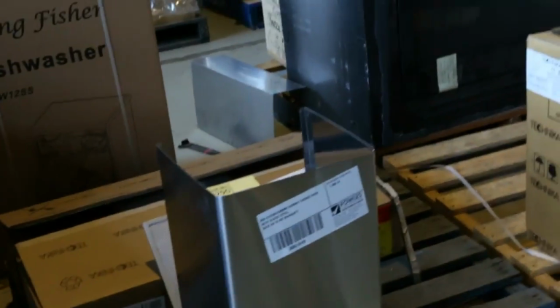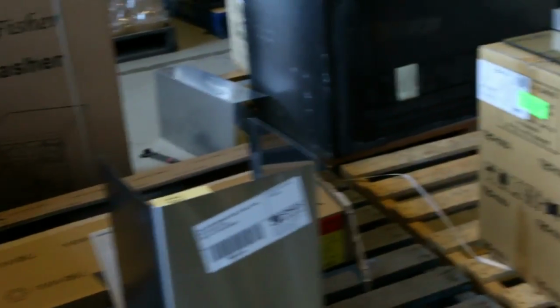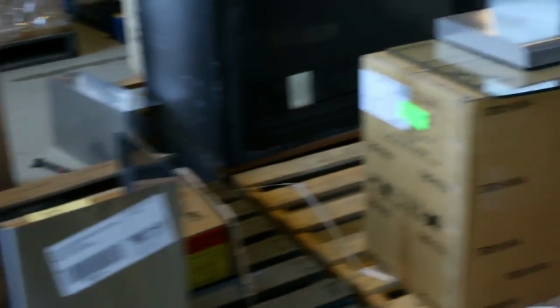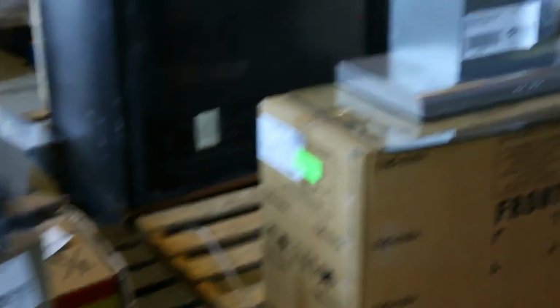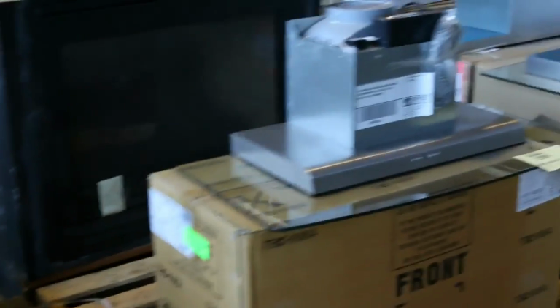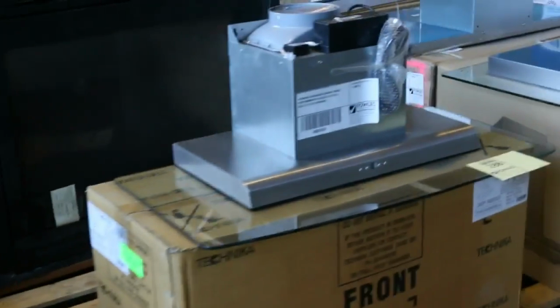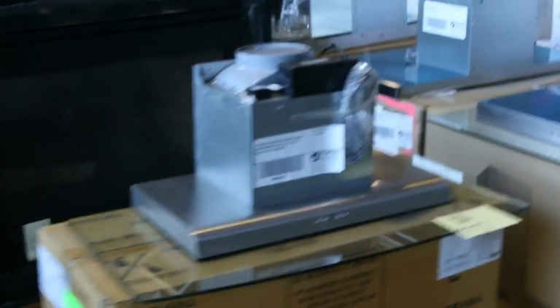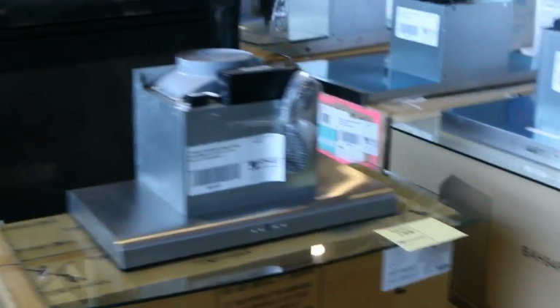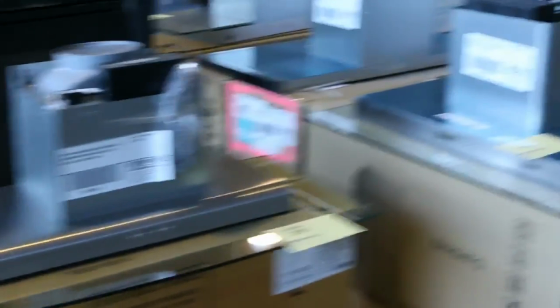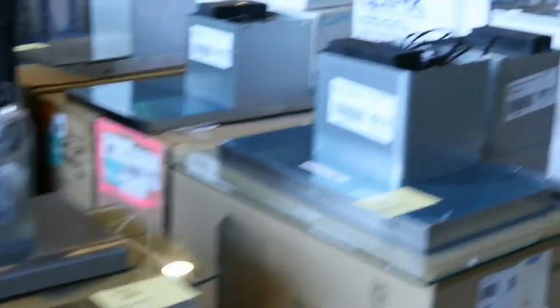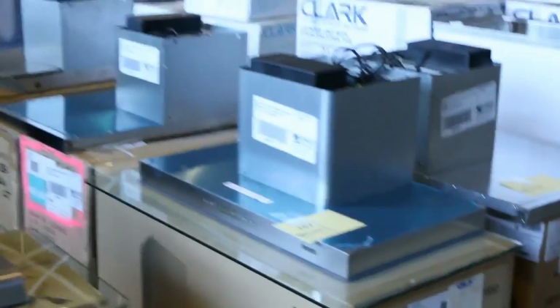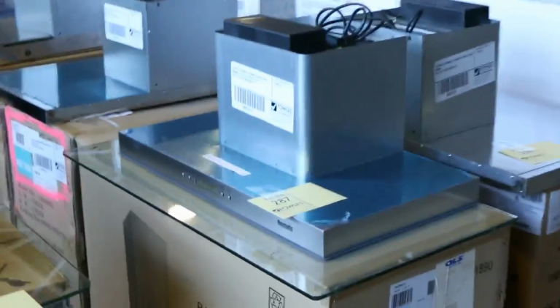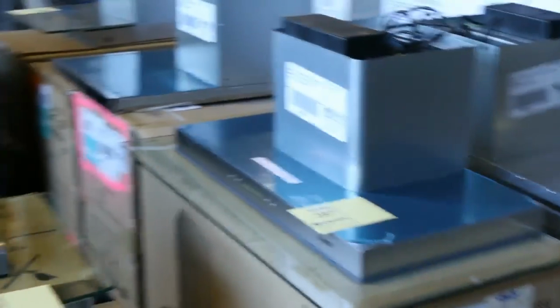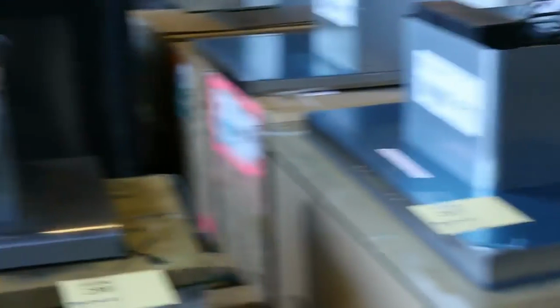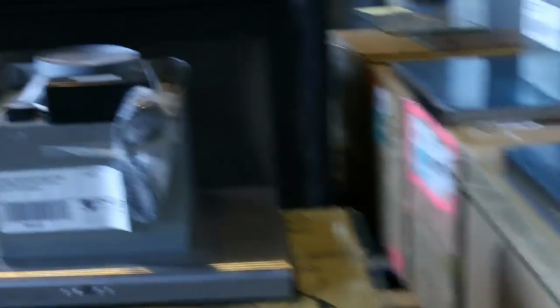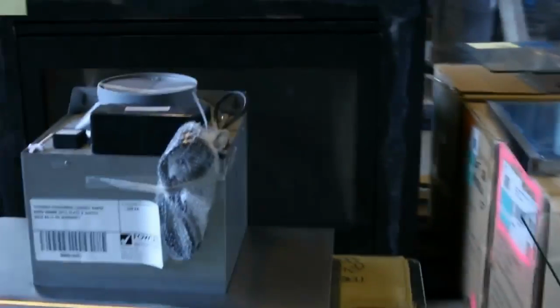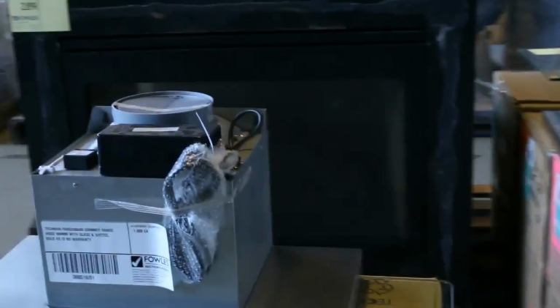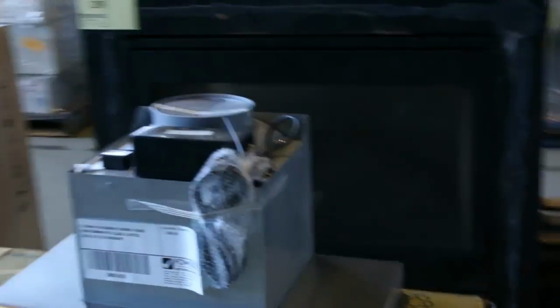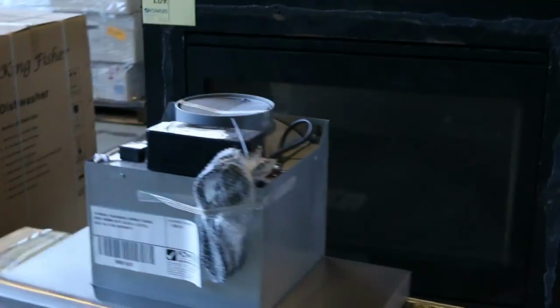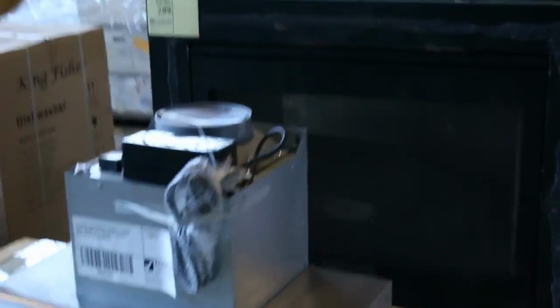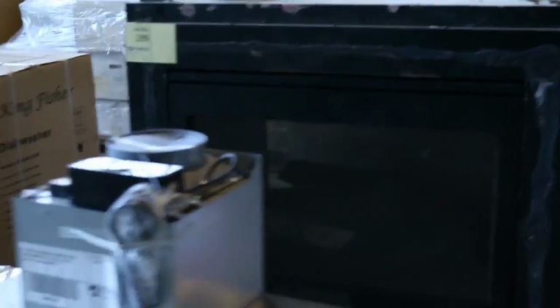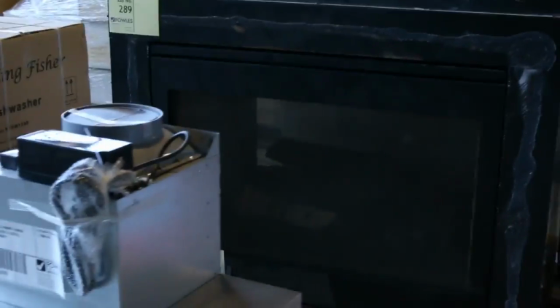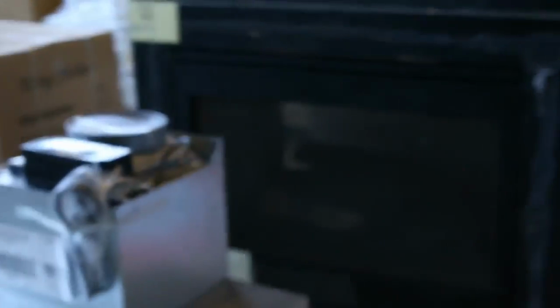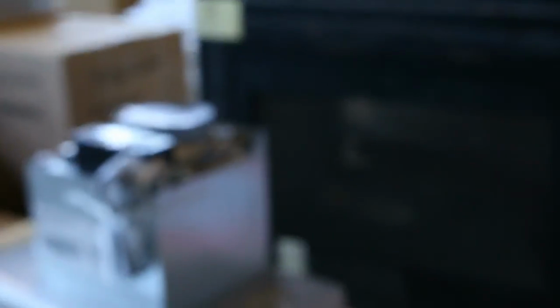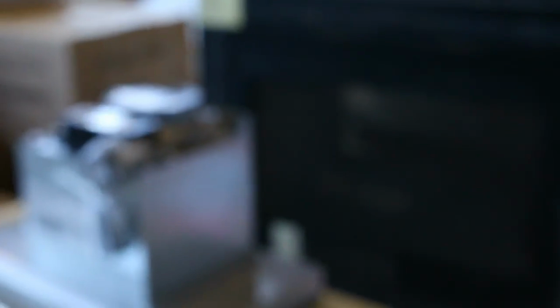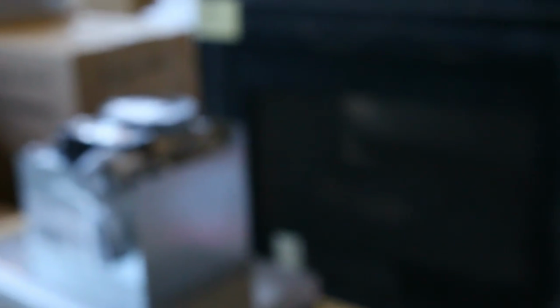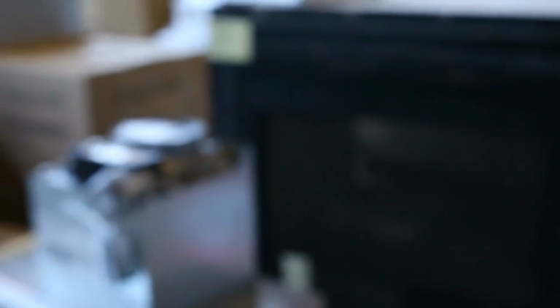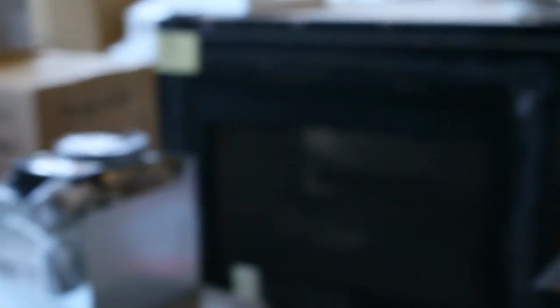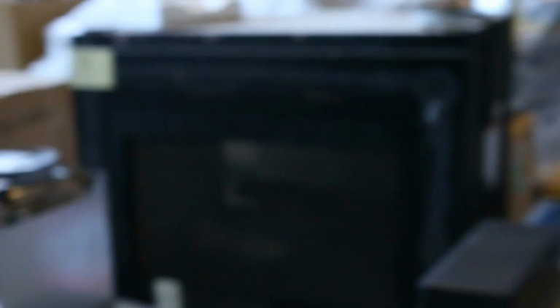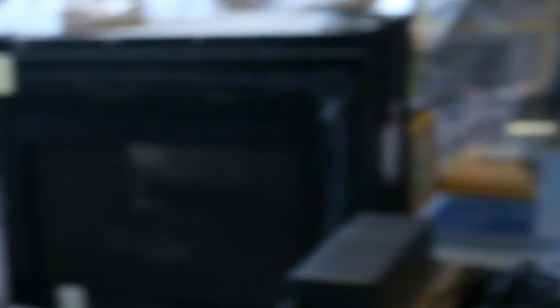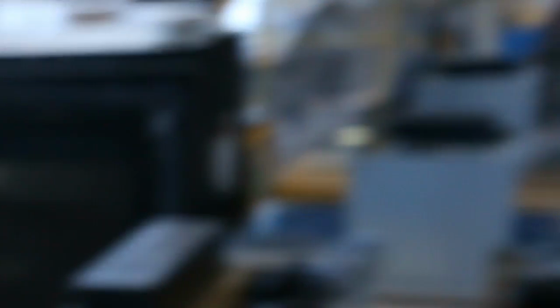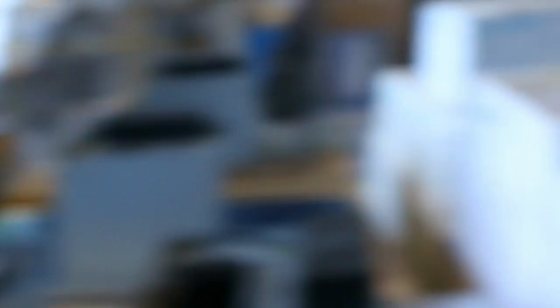We've got some nice unreserved appliances there. Lots of range hoods there, clearing out. We've got a nice big gas fire there which is pretty impressive — it's a nice big double-sided one.